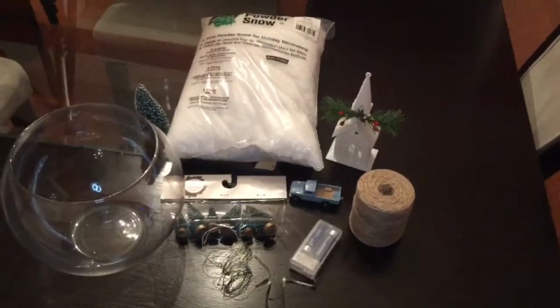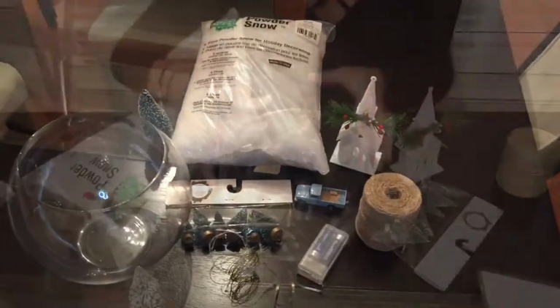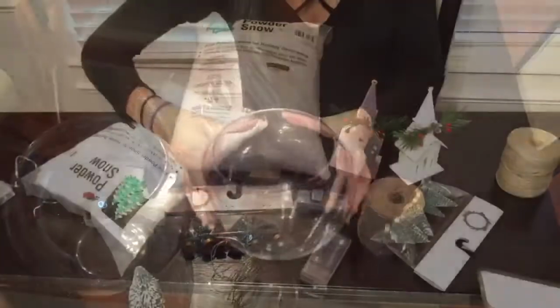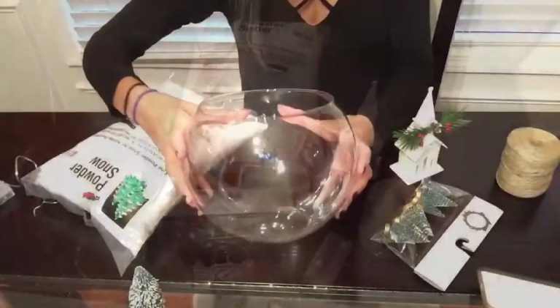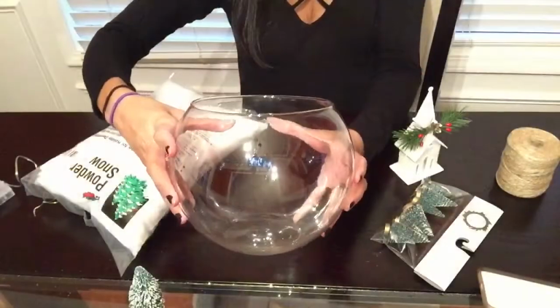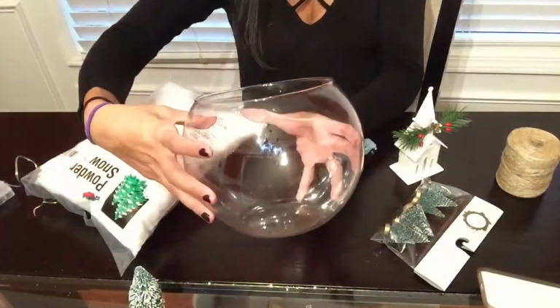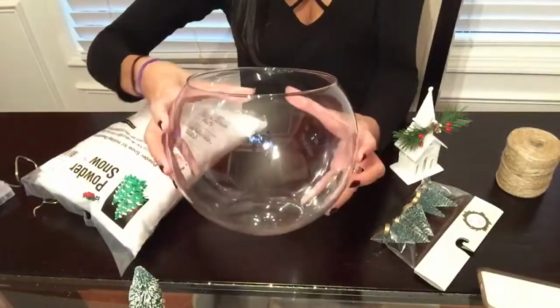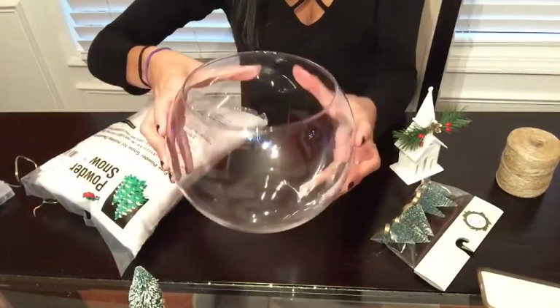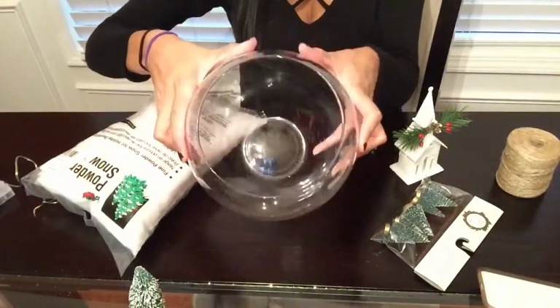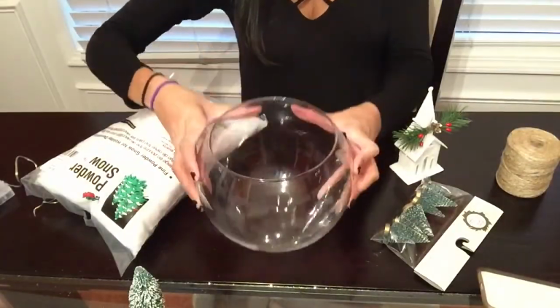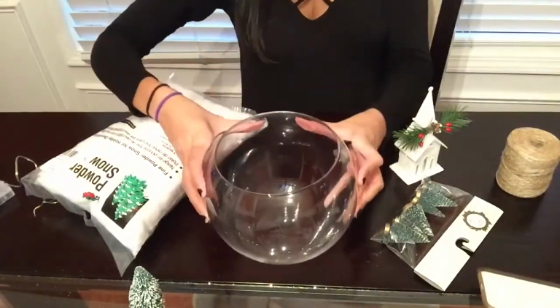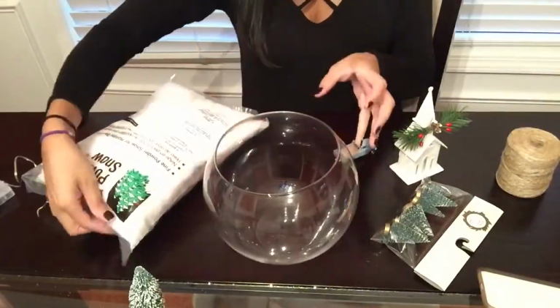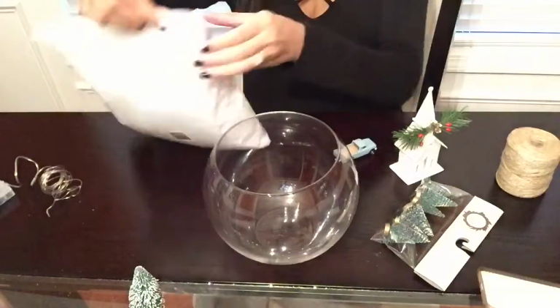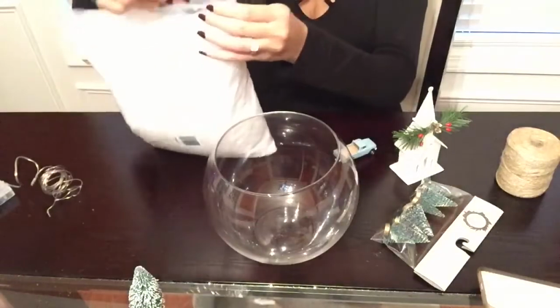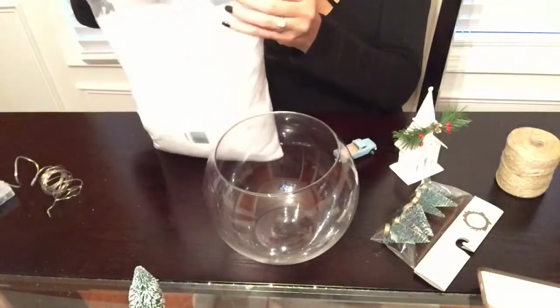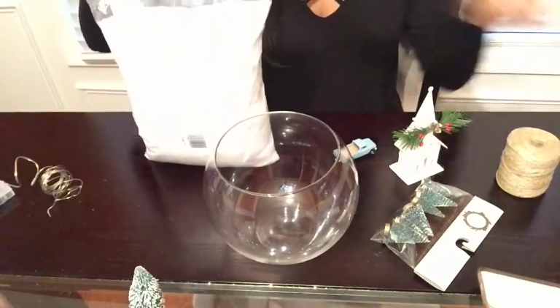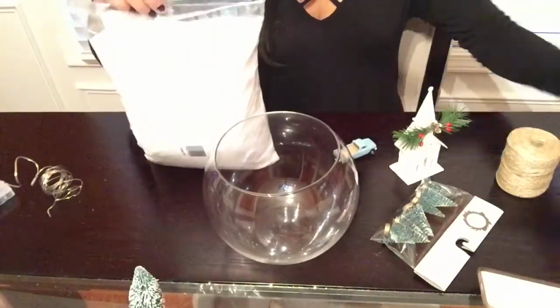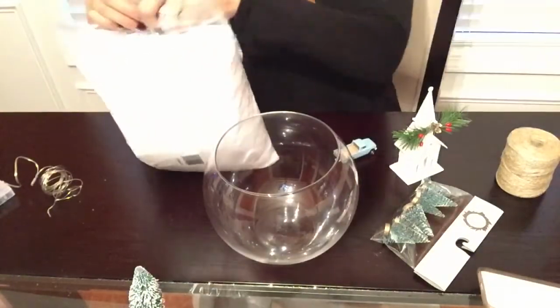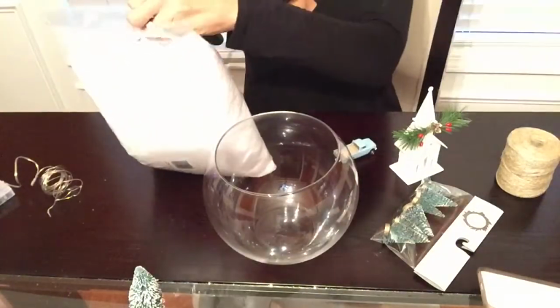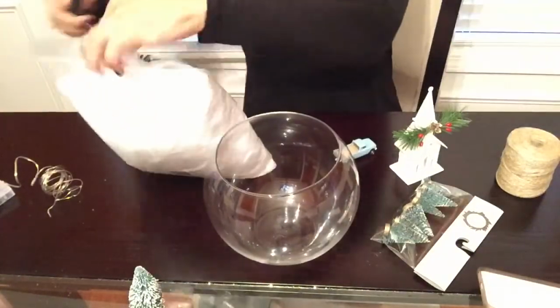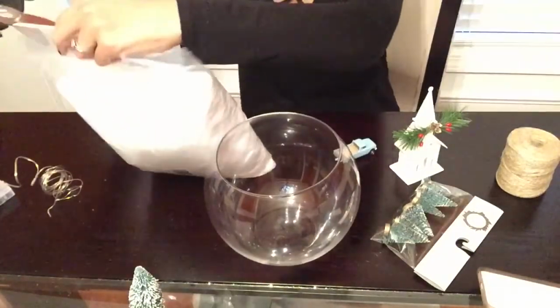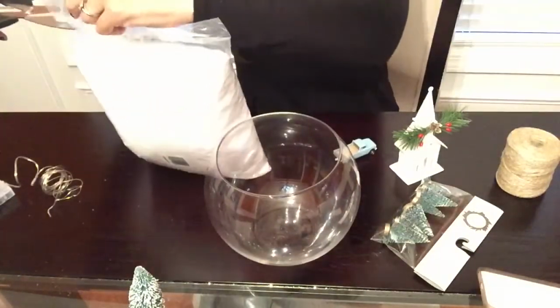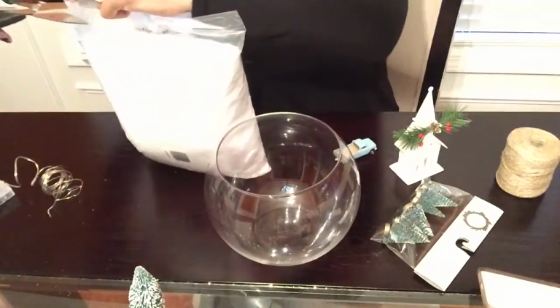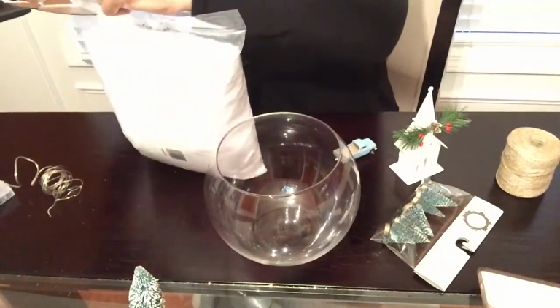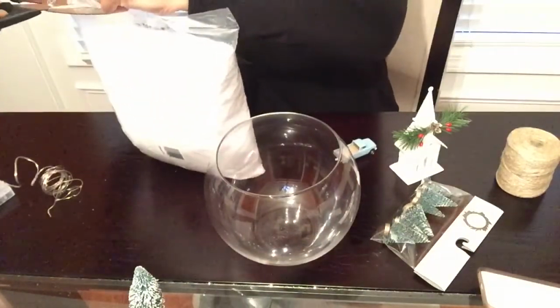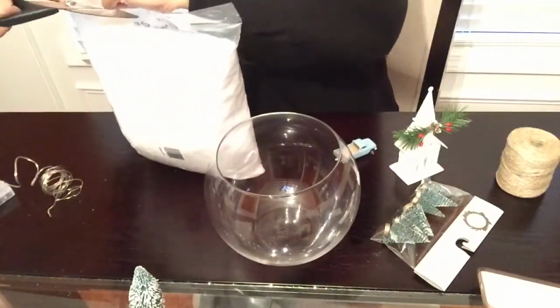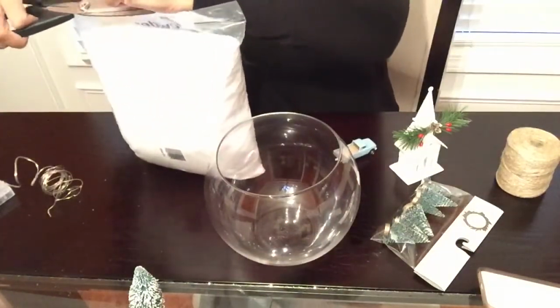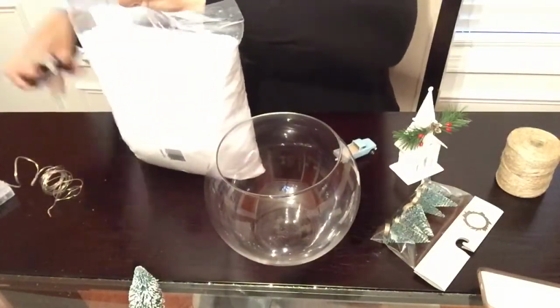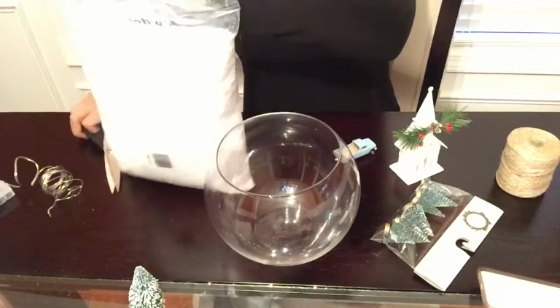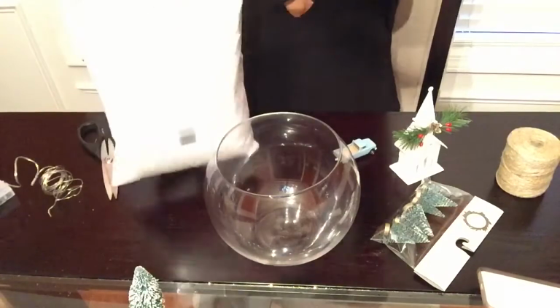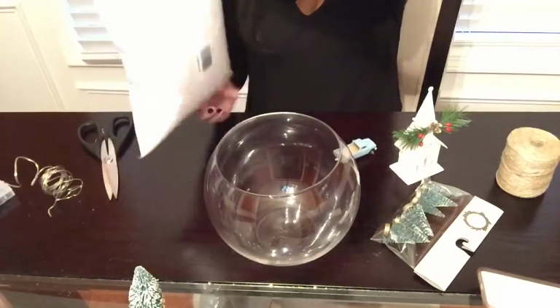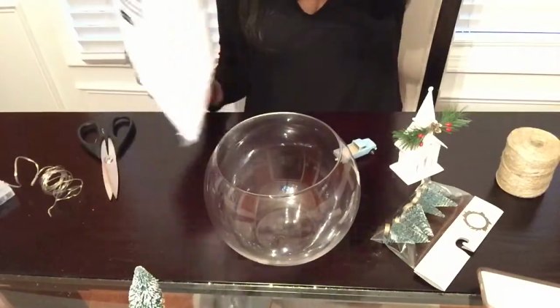The first thing I'm going to be doing here is adding snow into my little glass jar. You can put as much or as little as you would like and you can use any fake snow of your choice.